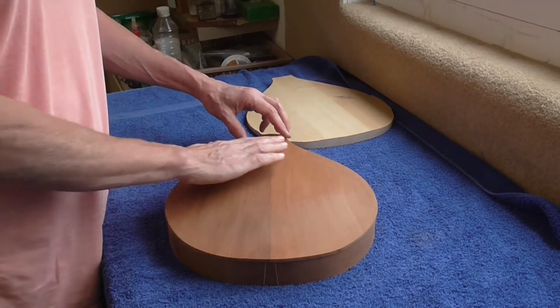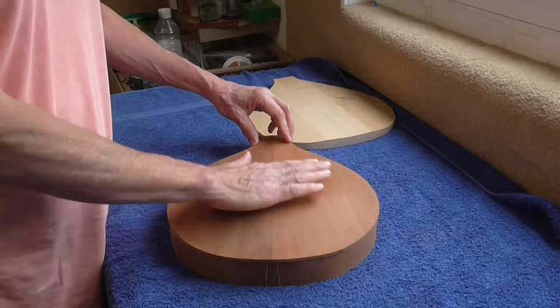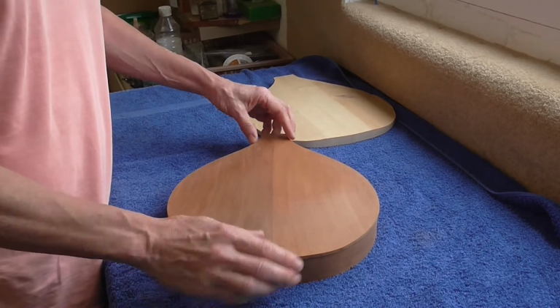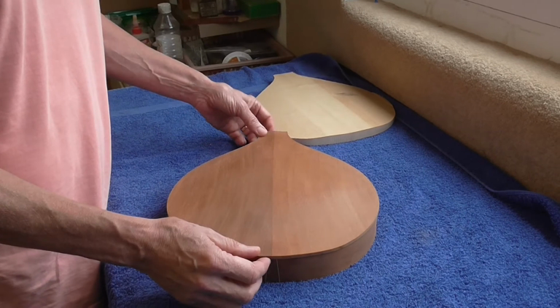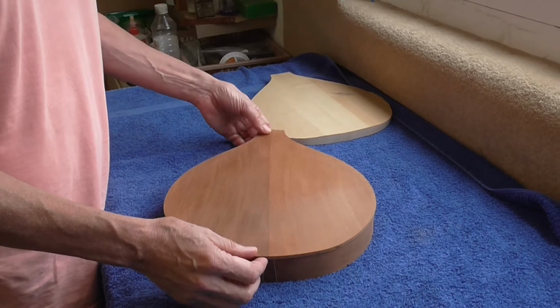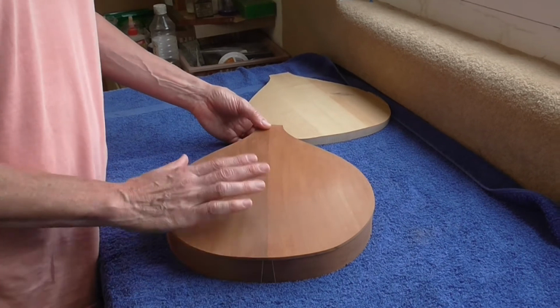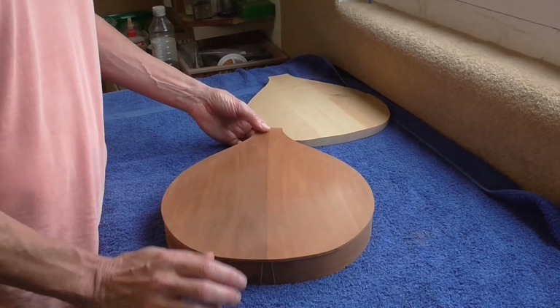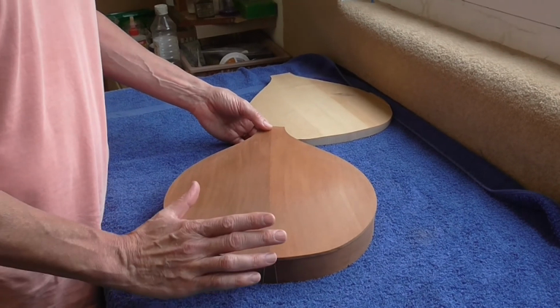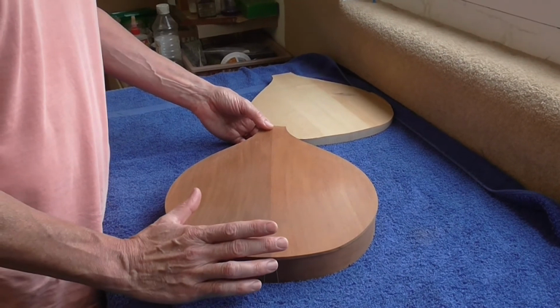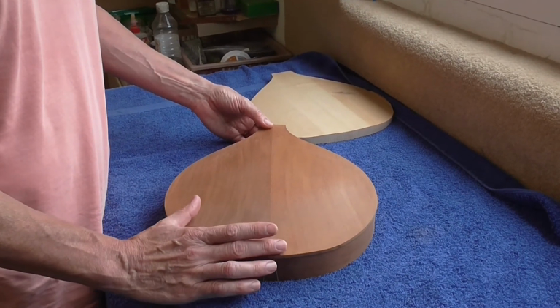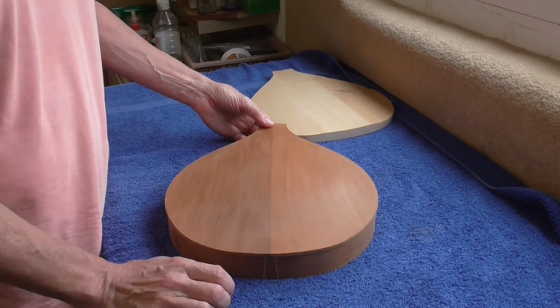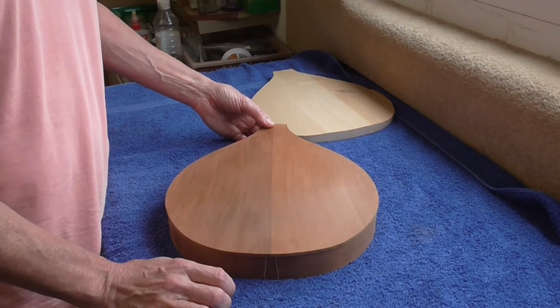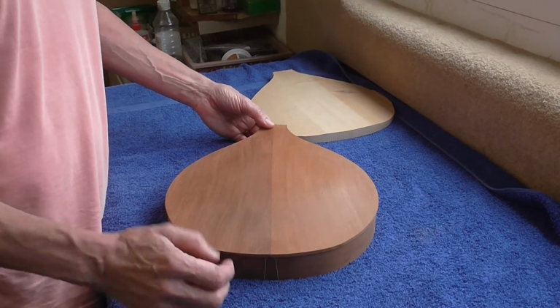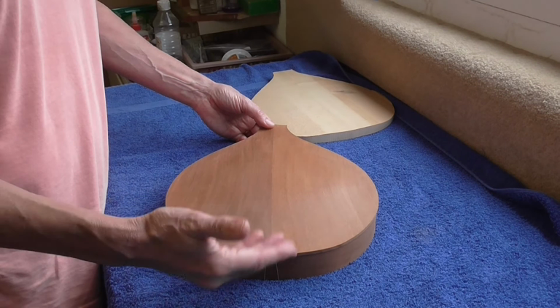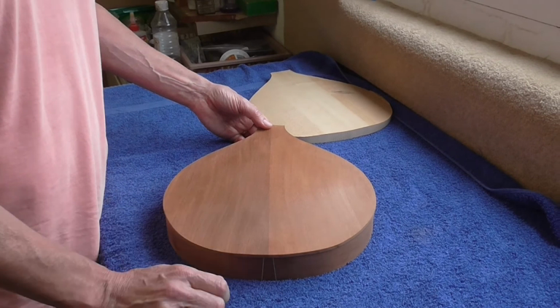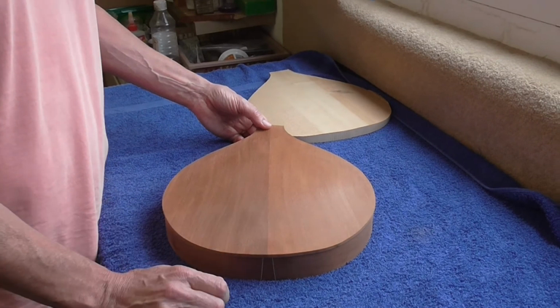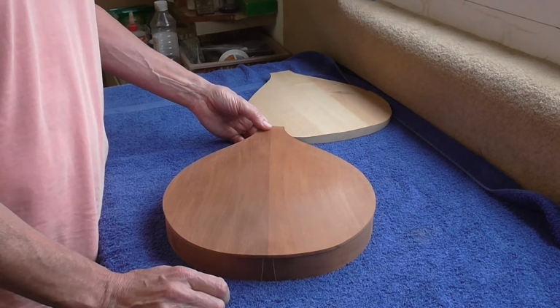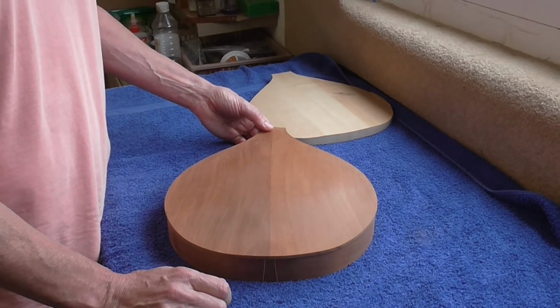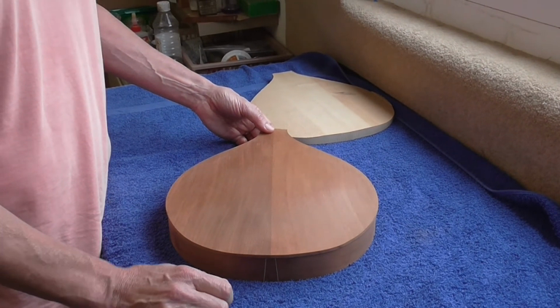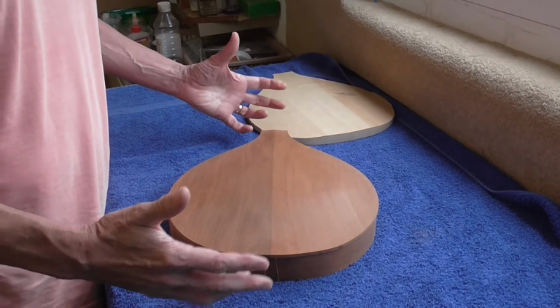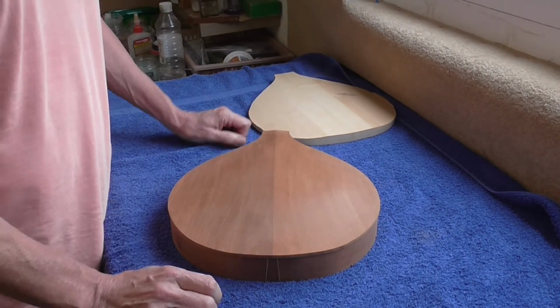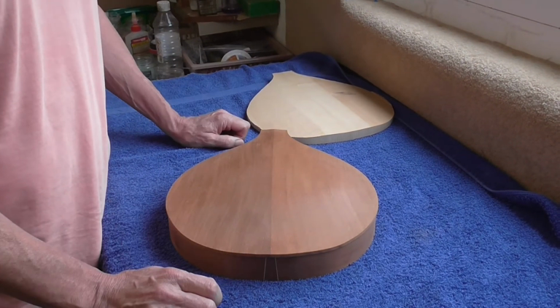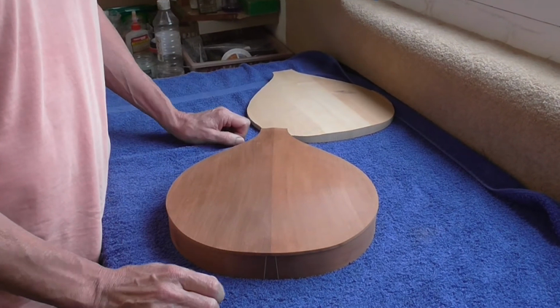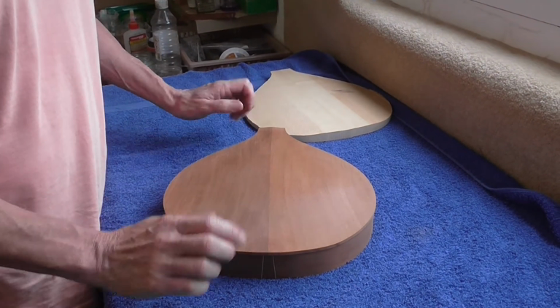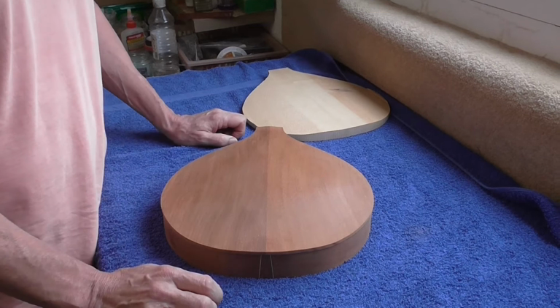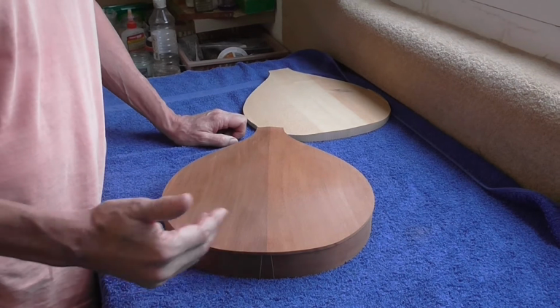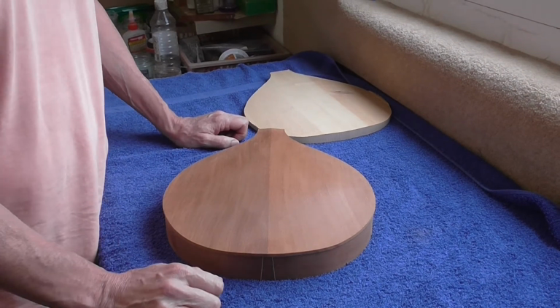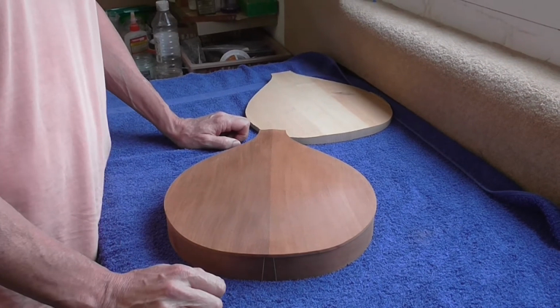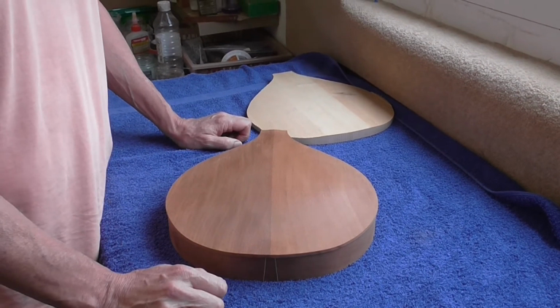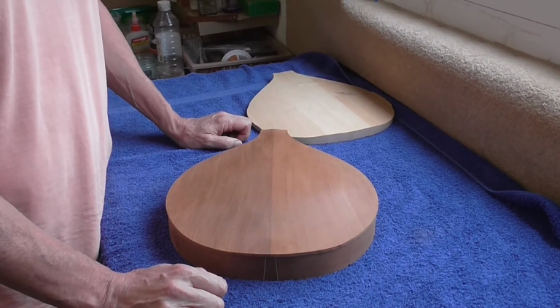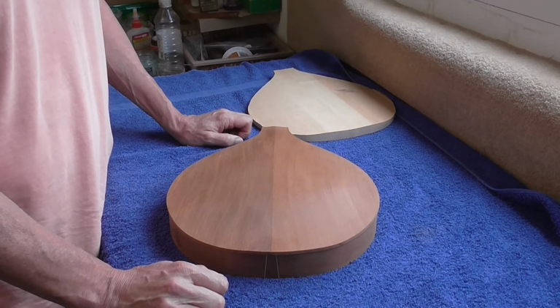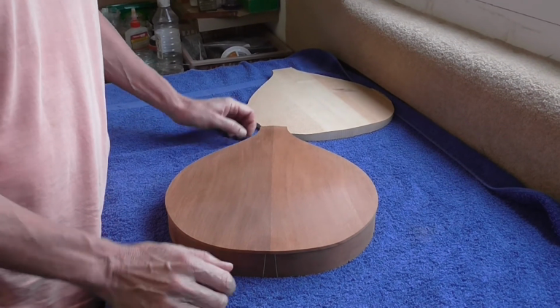So this is the back fully carved. You can see that I'm using mahogany. The more I use mahogany as a tonewood, the more I like it. So I thought it'd be interesting to give it a try on the archtop.